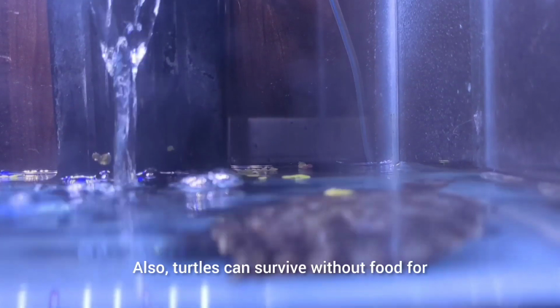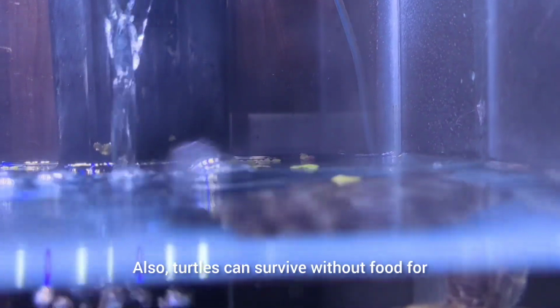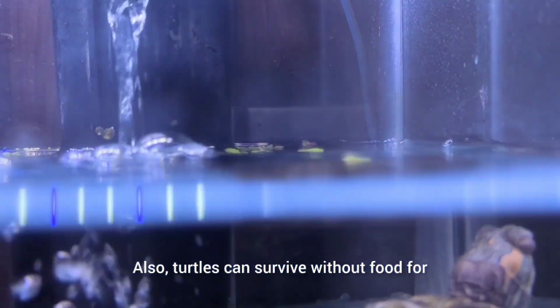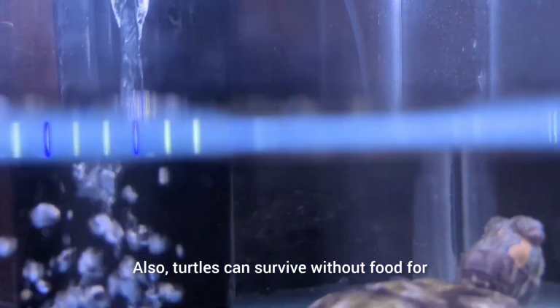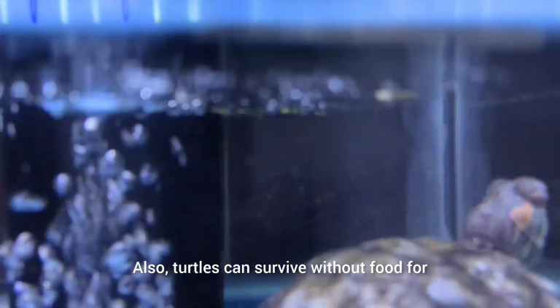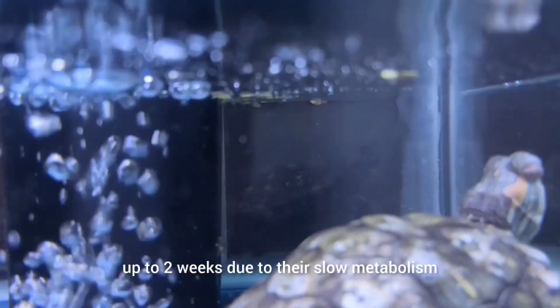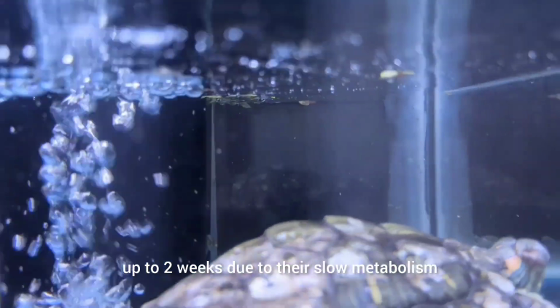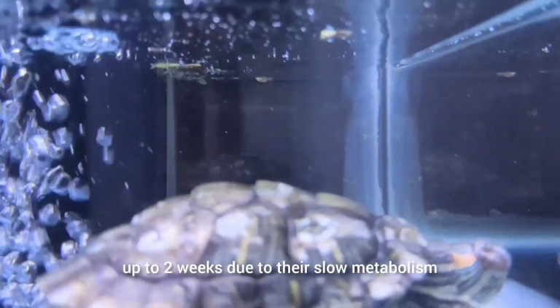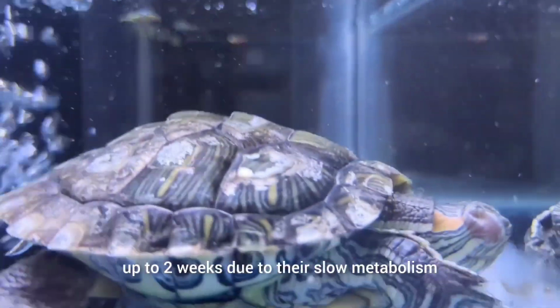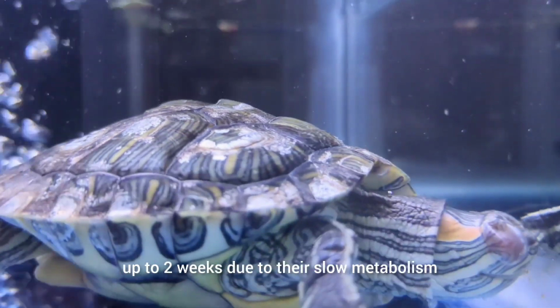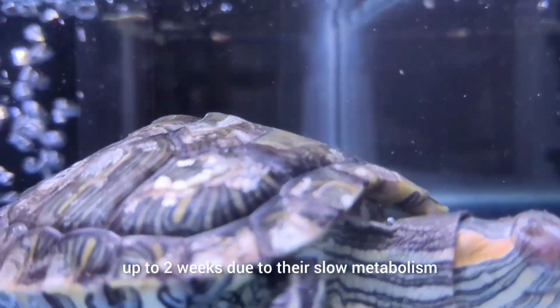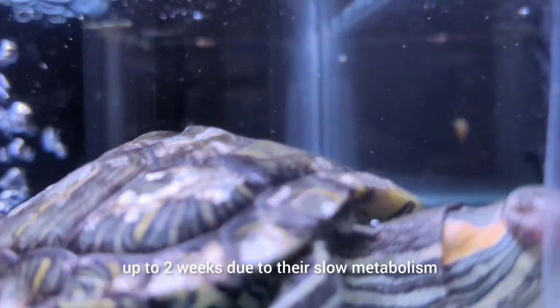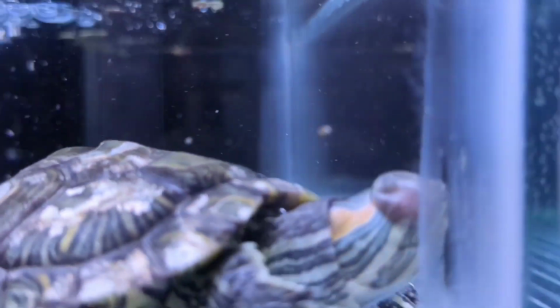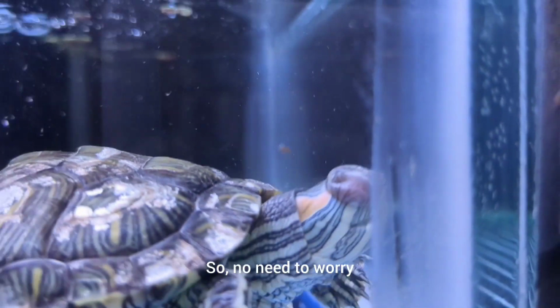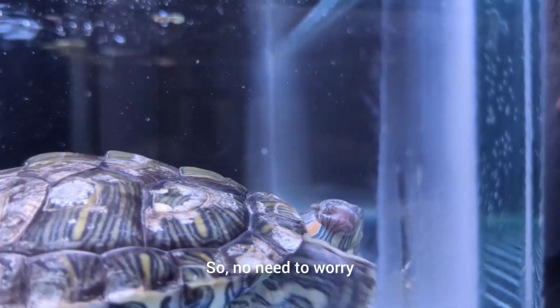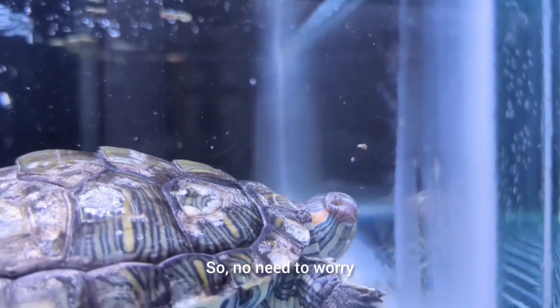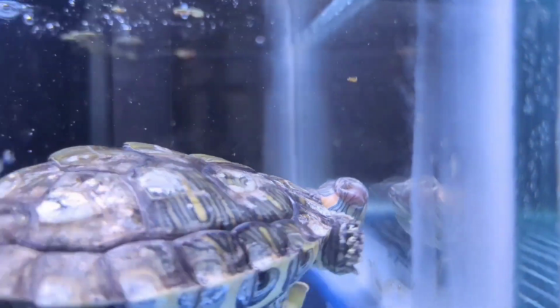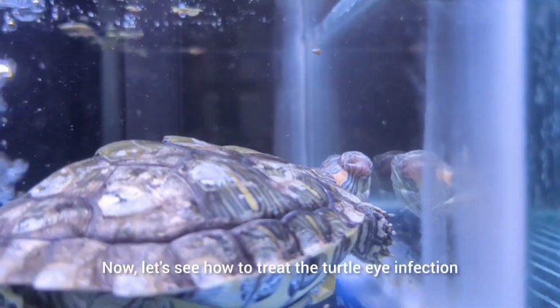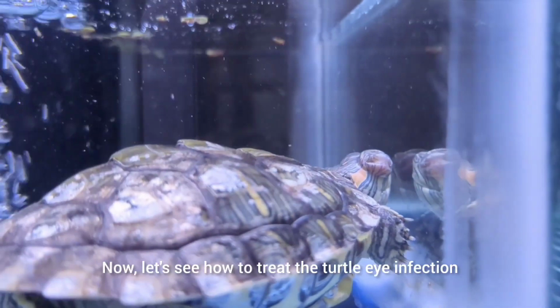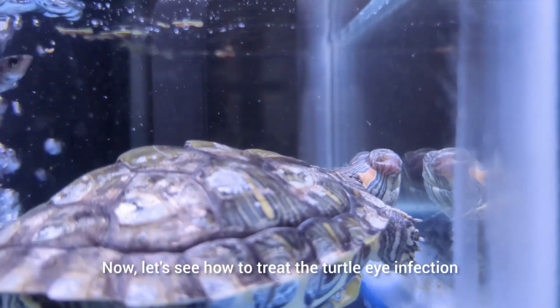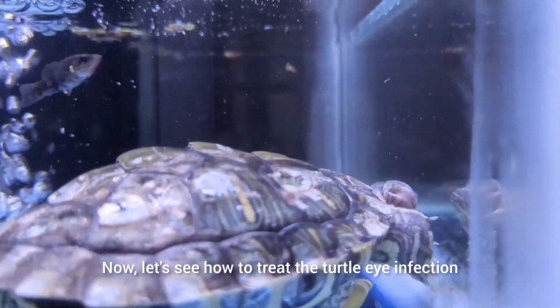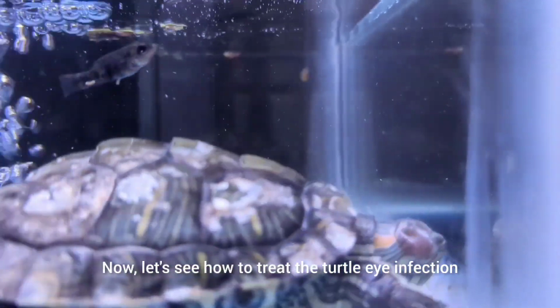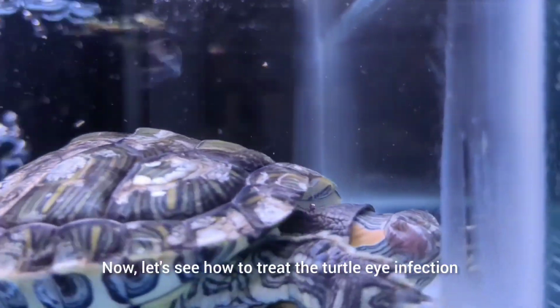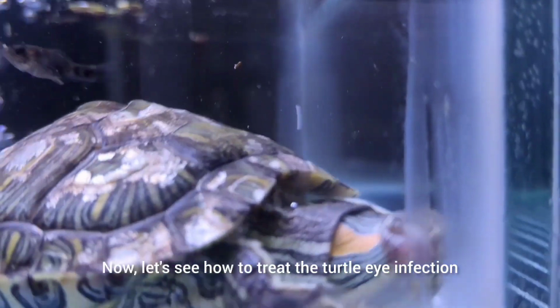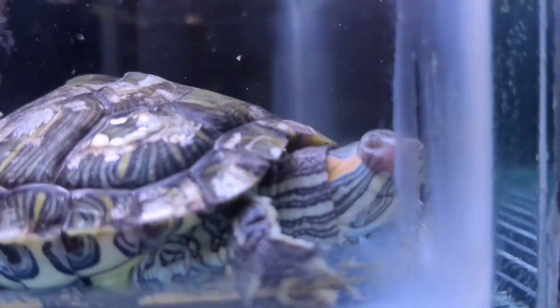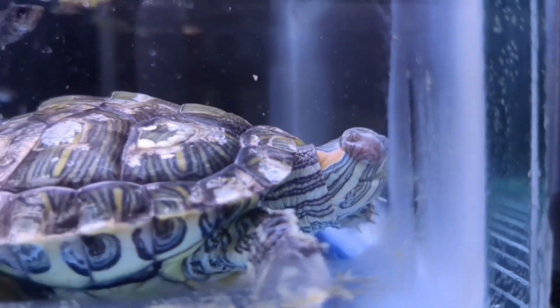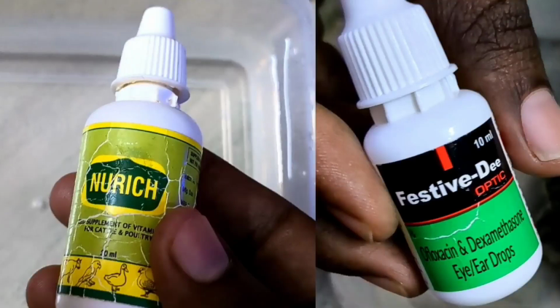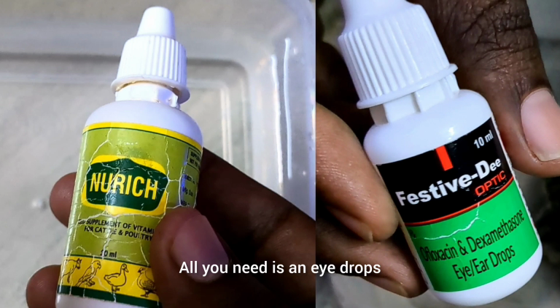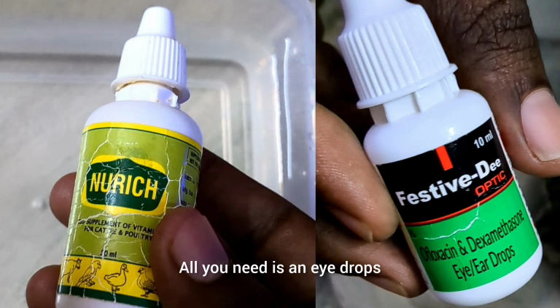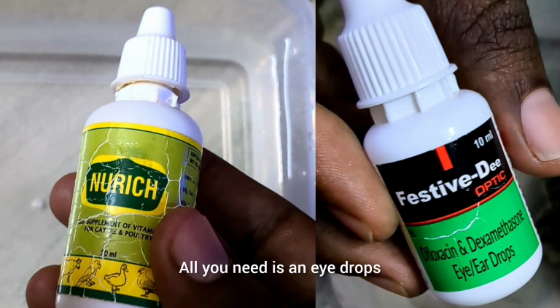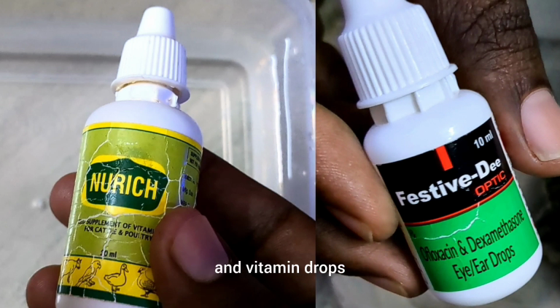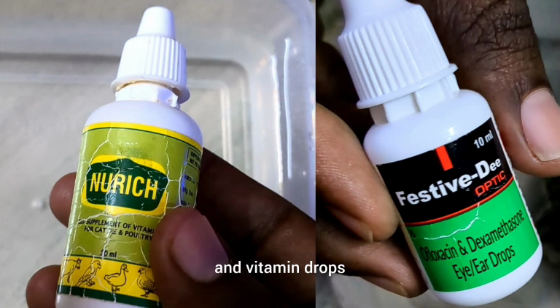Turtles can survive without food for up to two weeks due to their slow metabolism, so no need to worry. Now let's see how to treat the turtle eye infection. All you need is eye drops and vitamin drops.